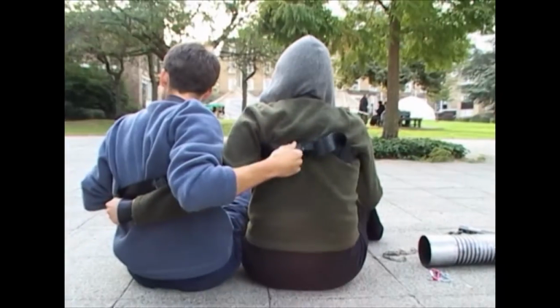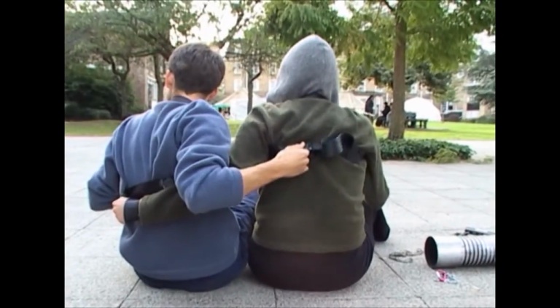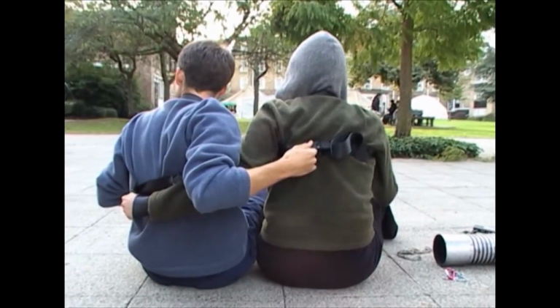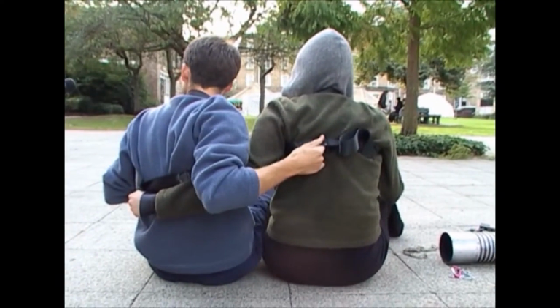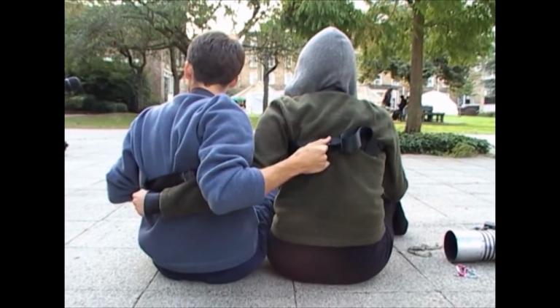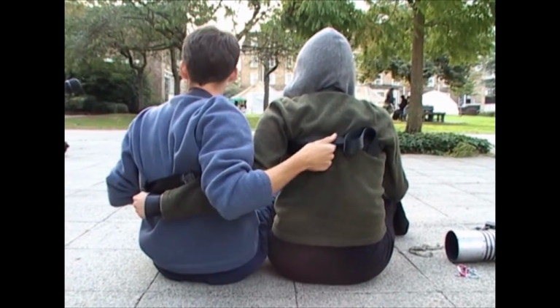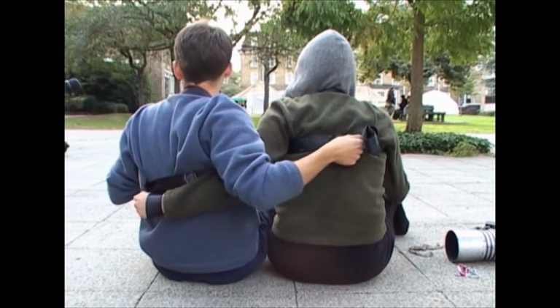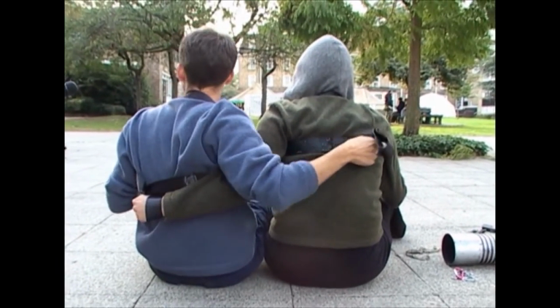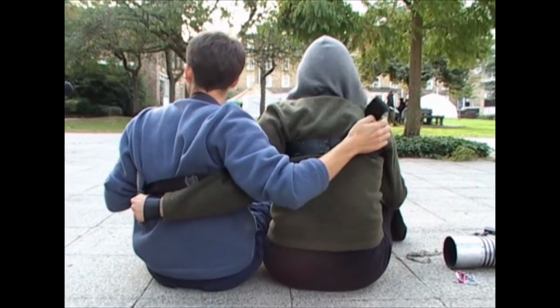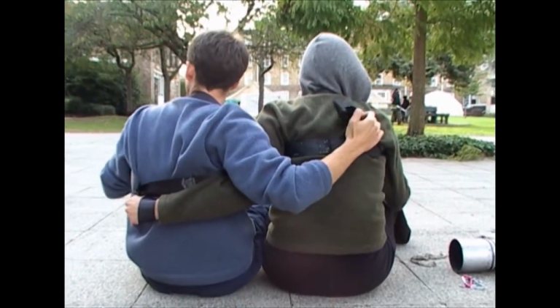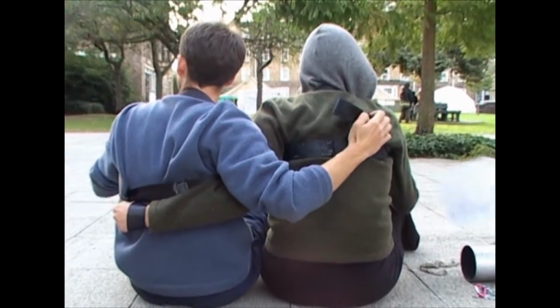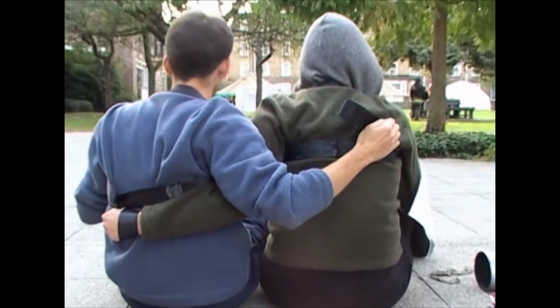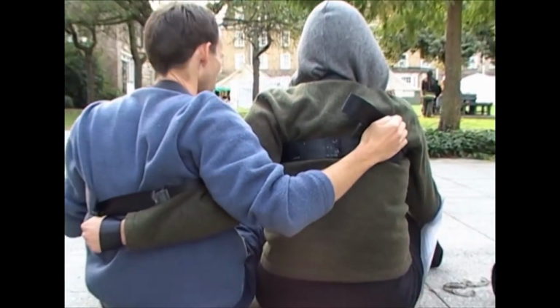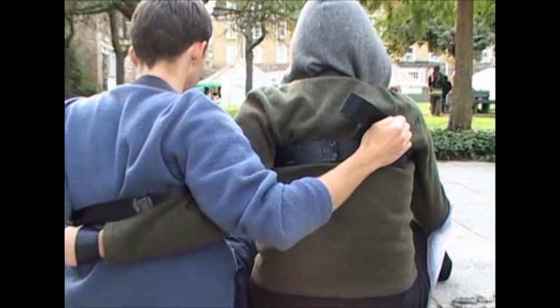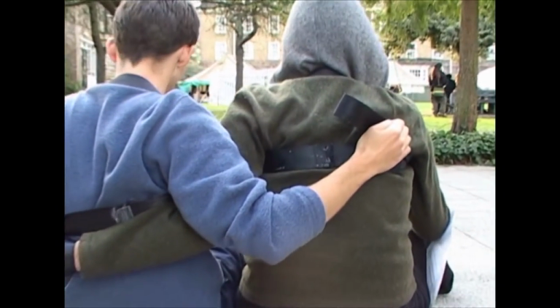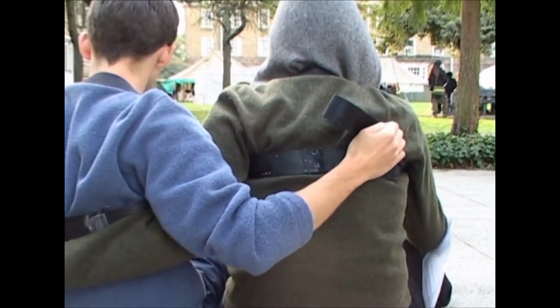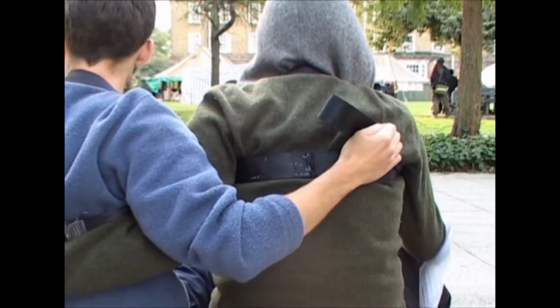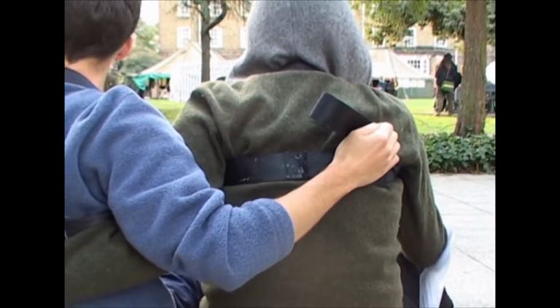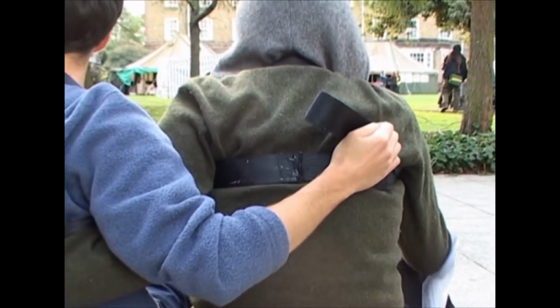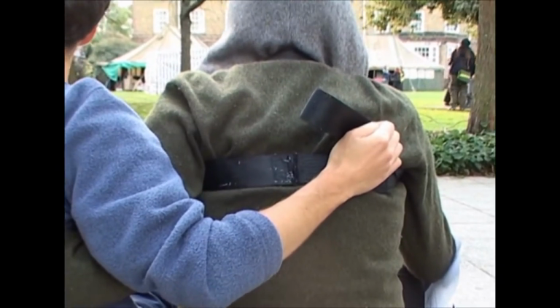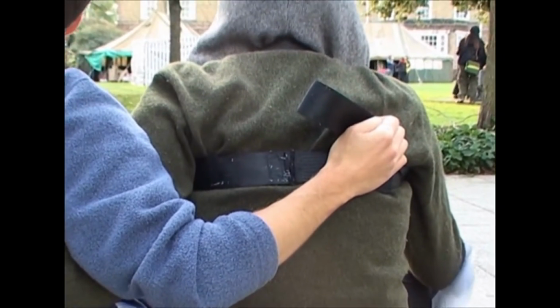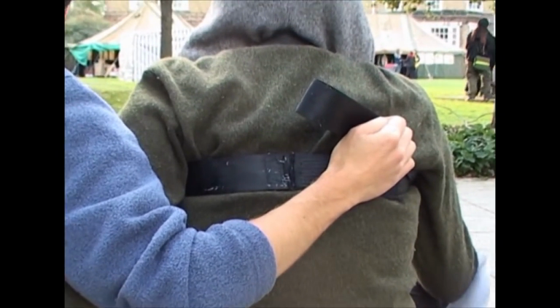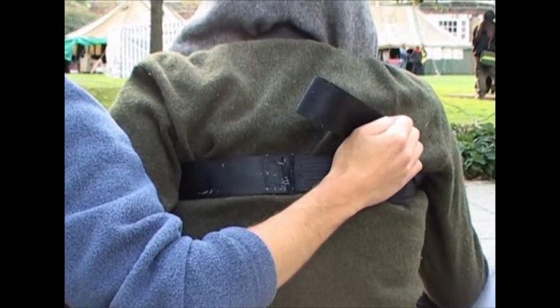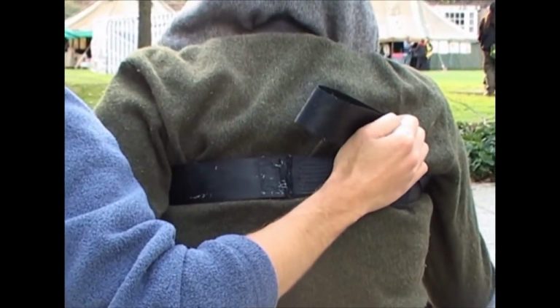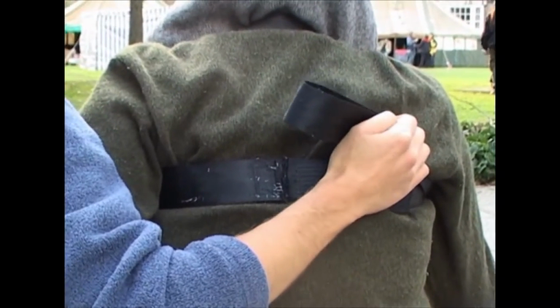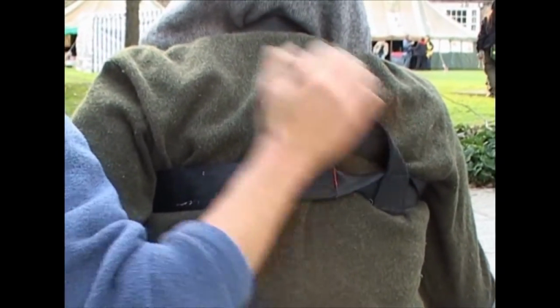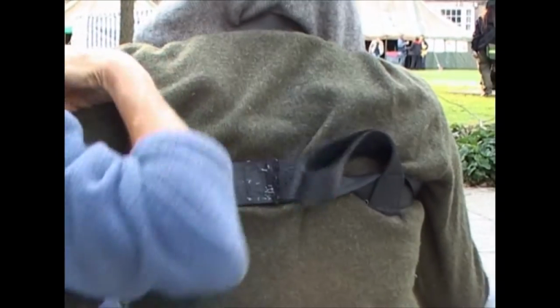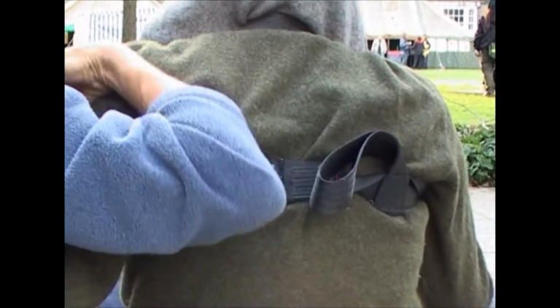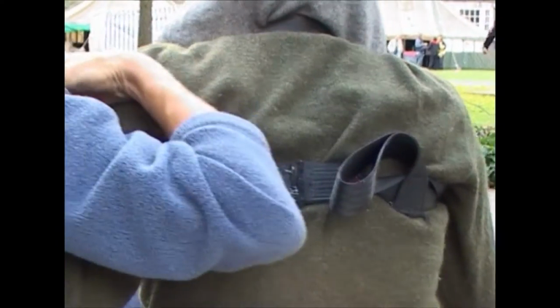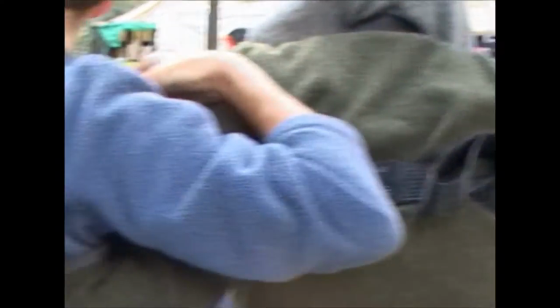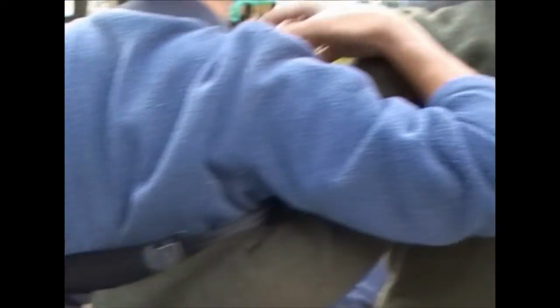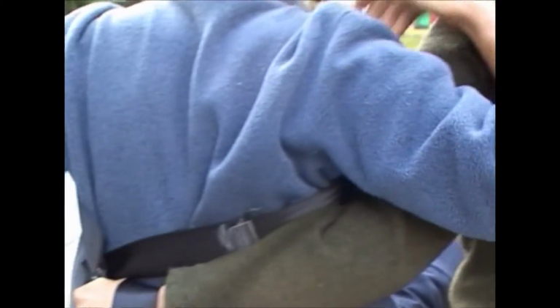This seat belt broke before they pulled the people apart. So that's very simple, very easy. You have to make it for the right size for each person though.